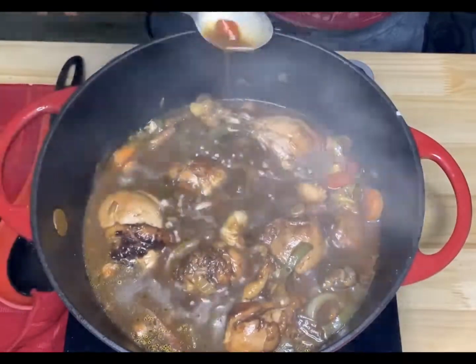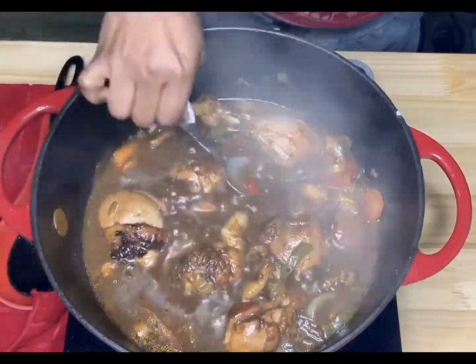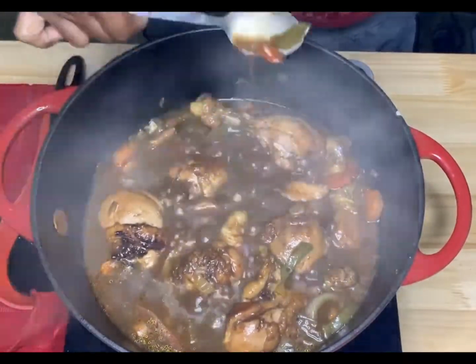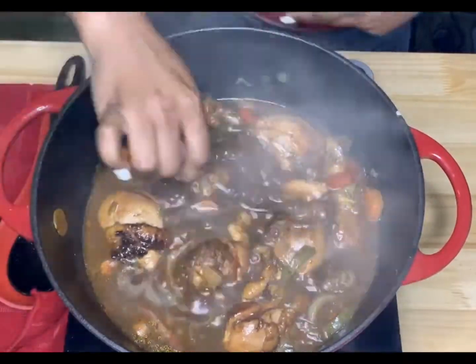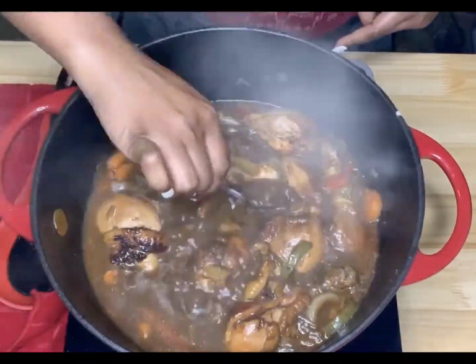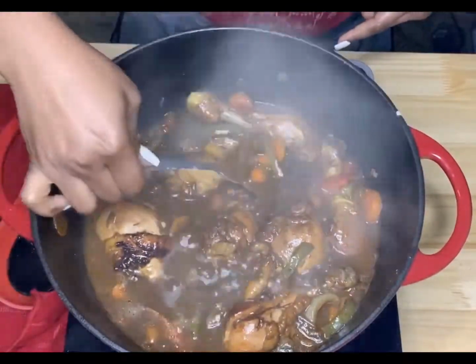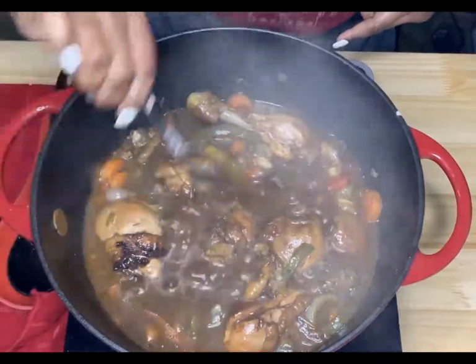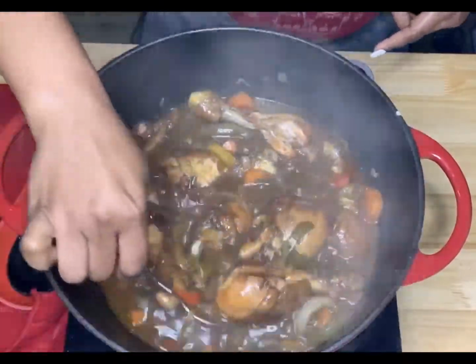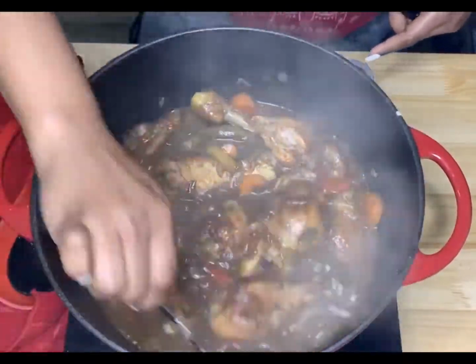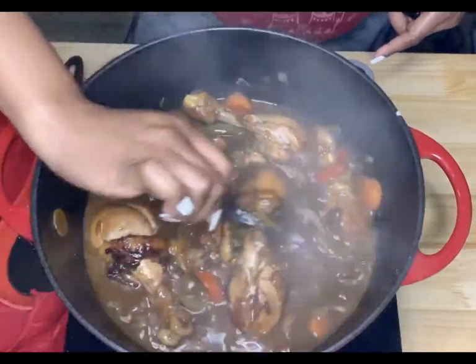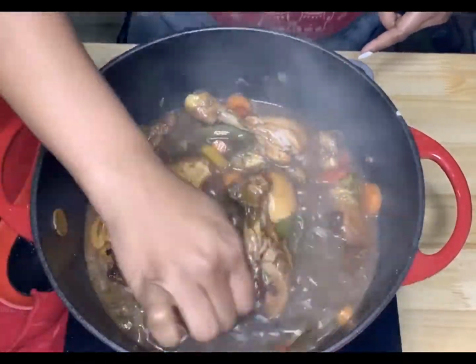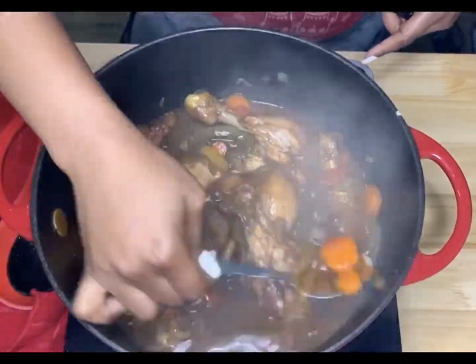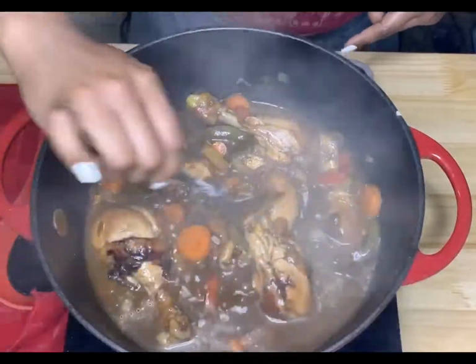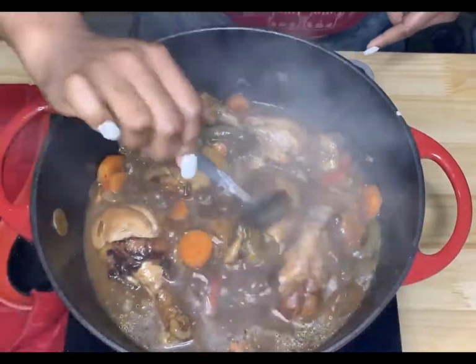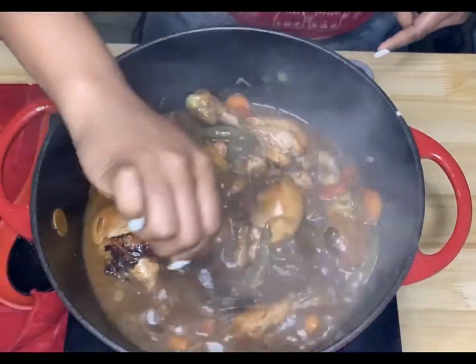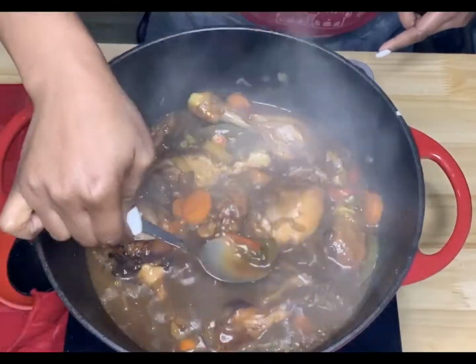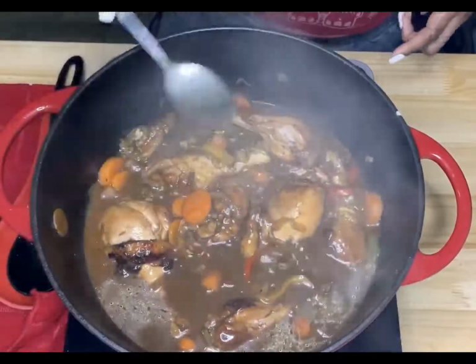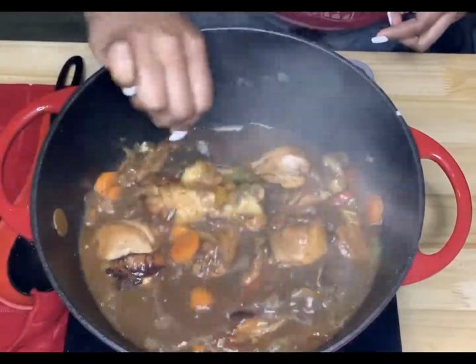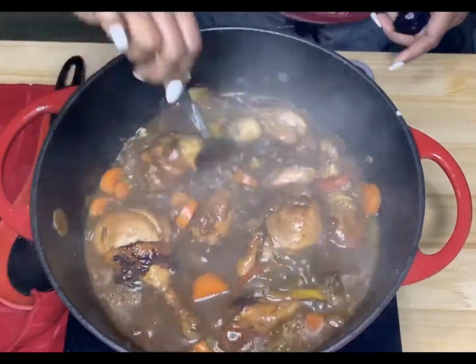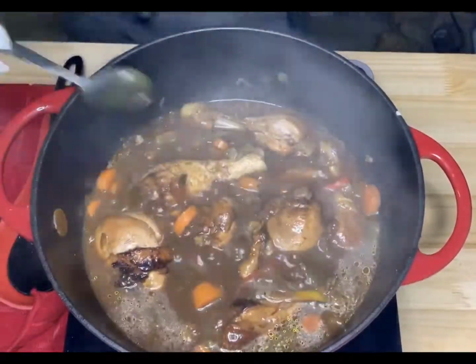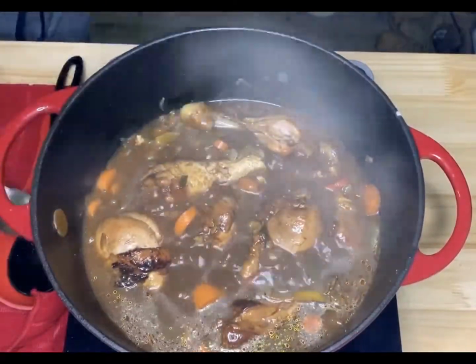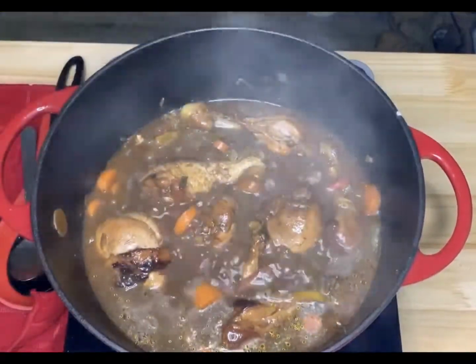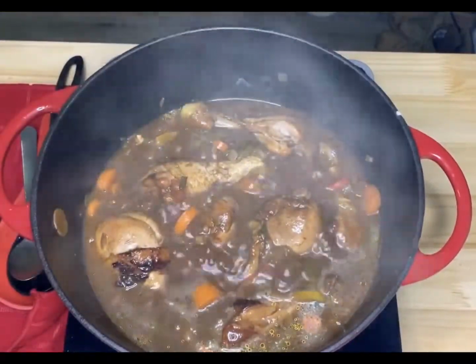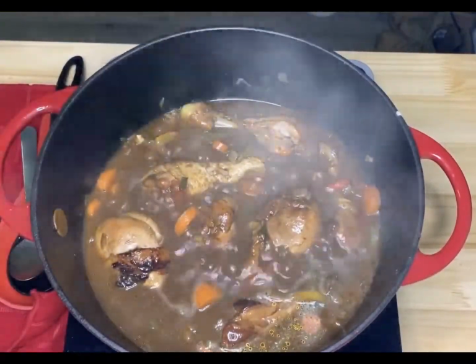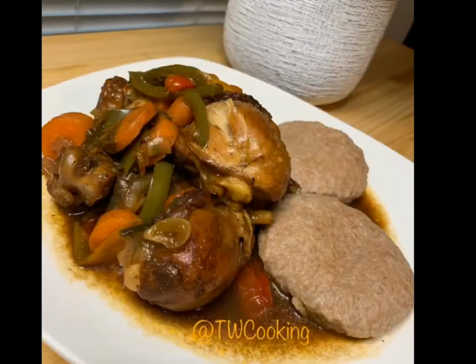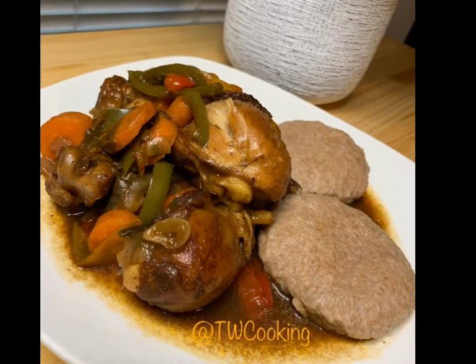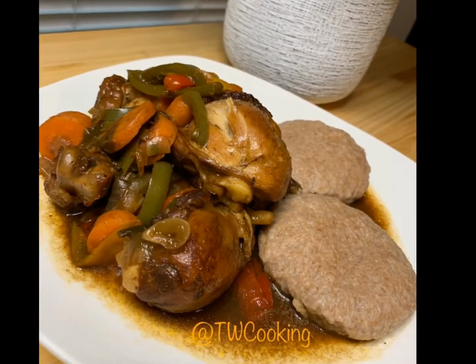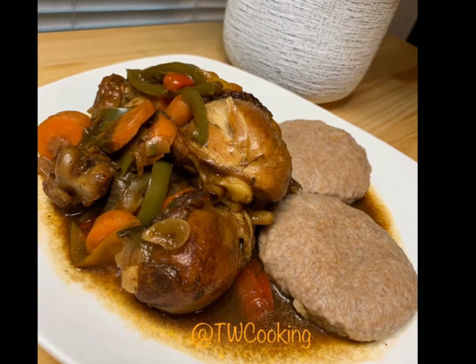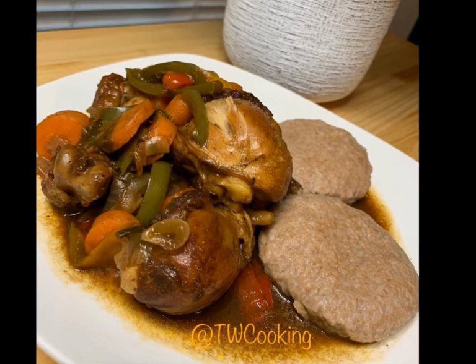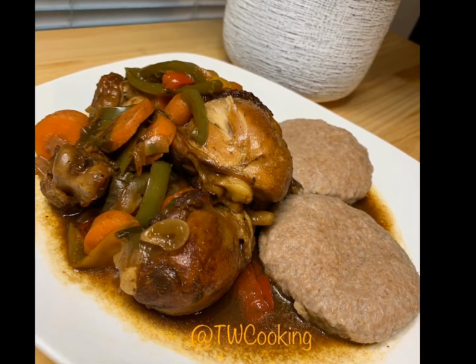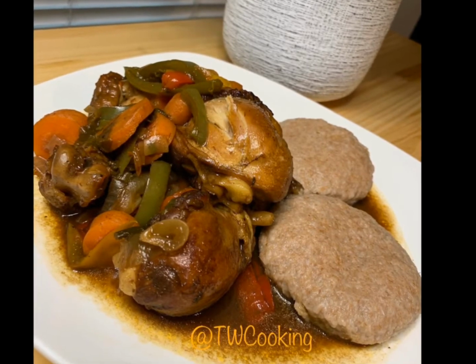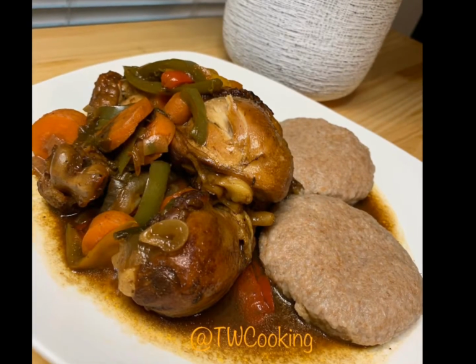And there you have it — your brown stew chicken! Thank you for tuning into this video. Make sure to like, comment, and subscribe. God bless you all and I will see you next time!